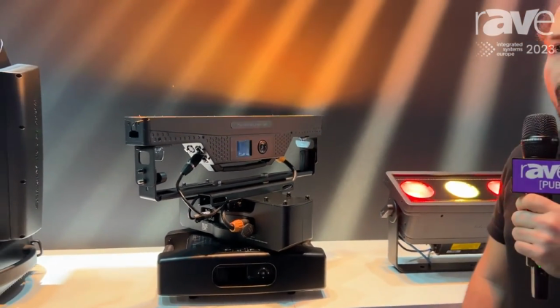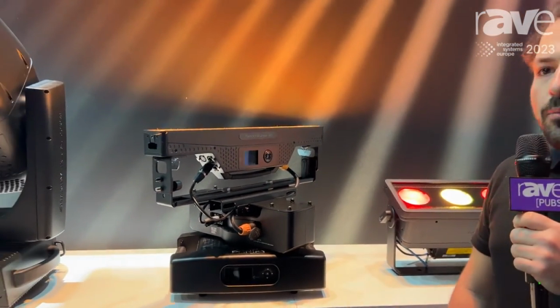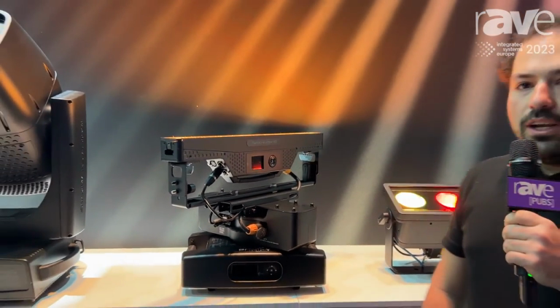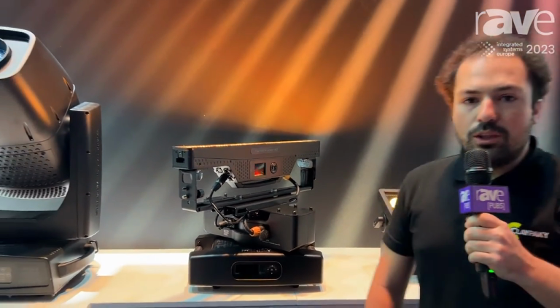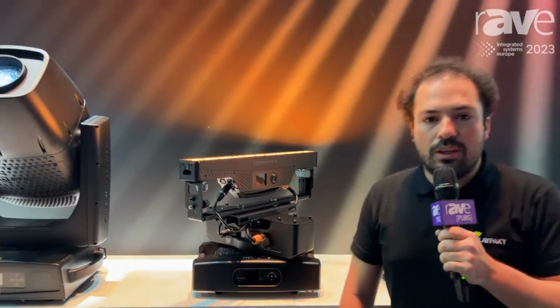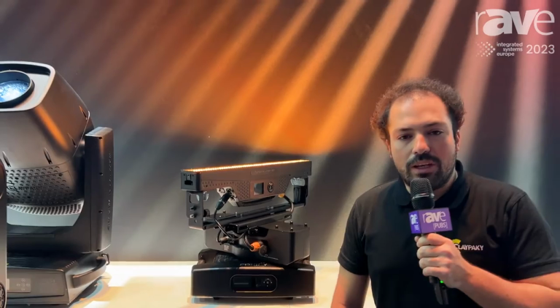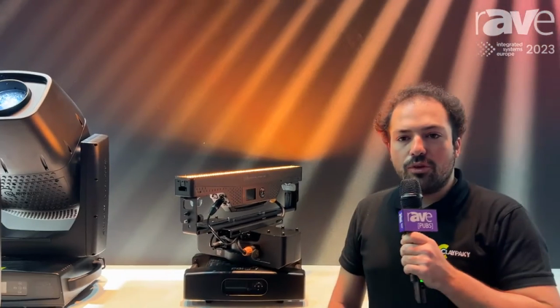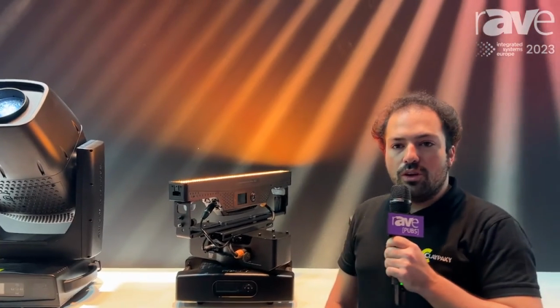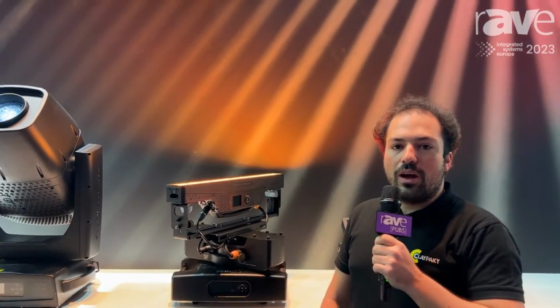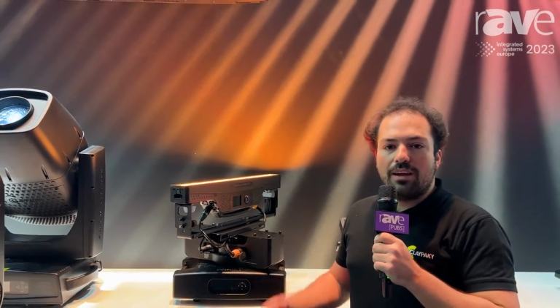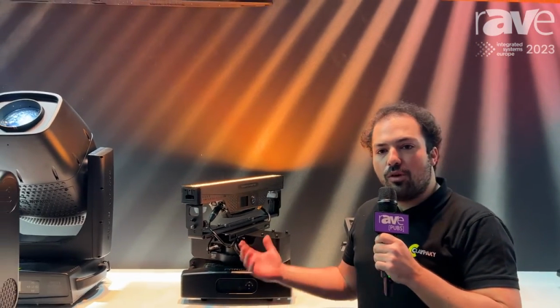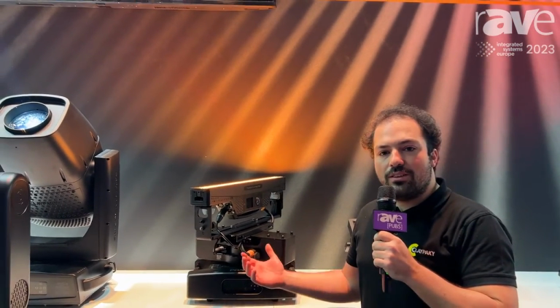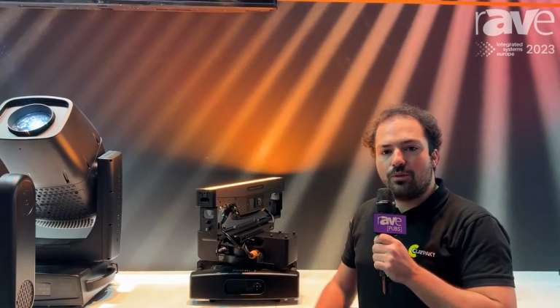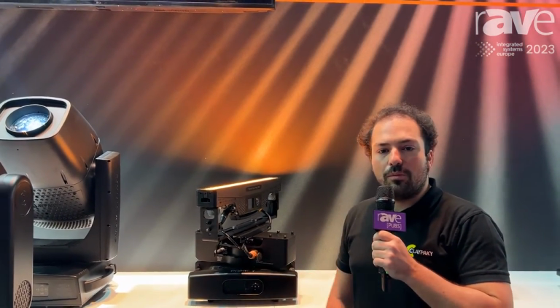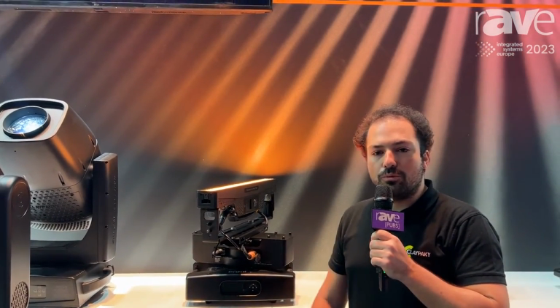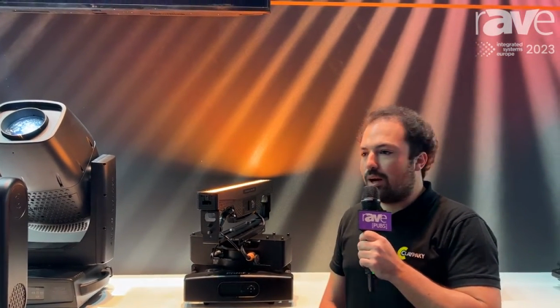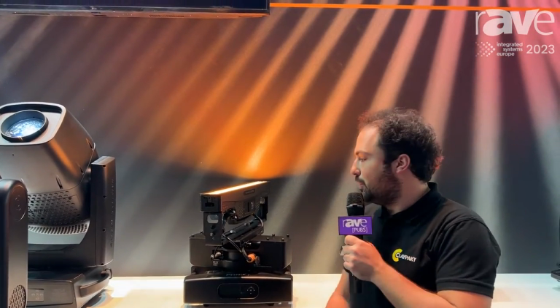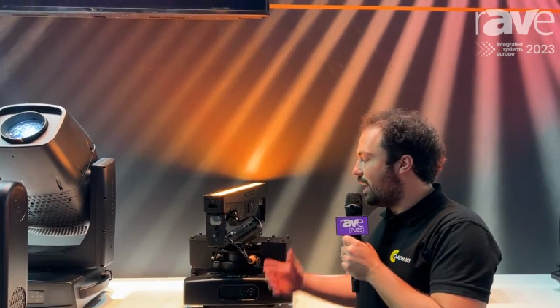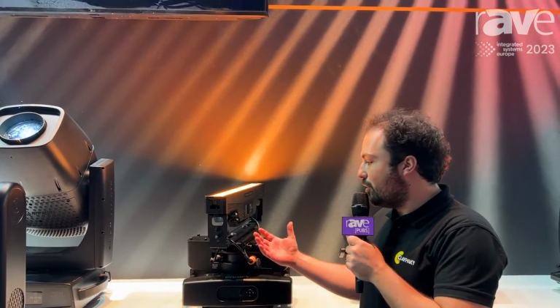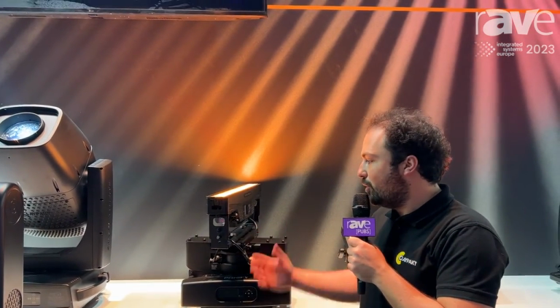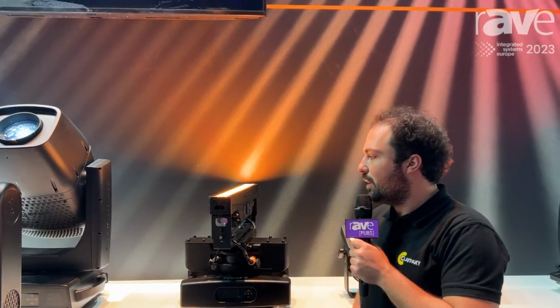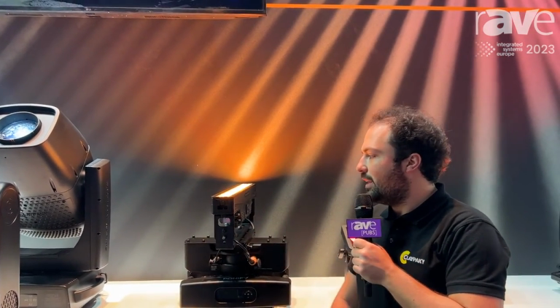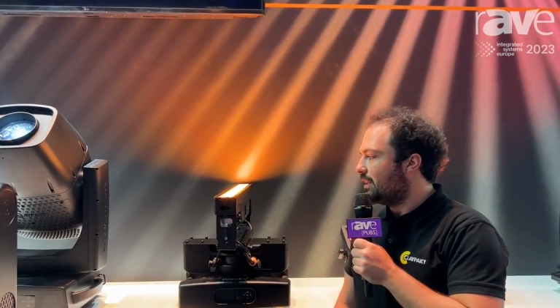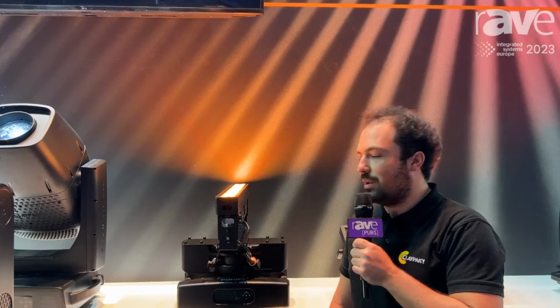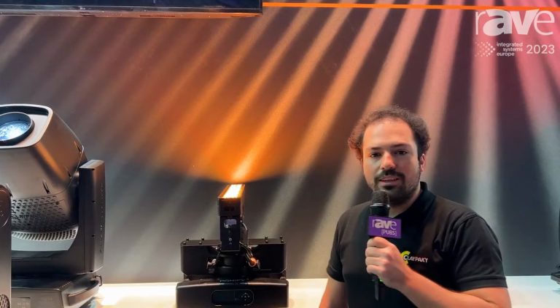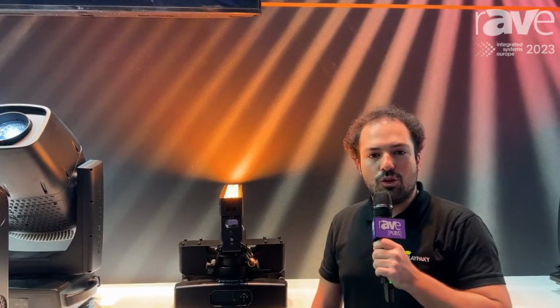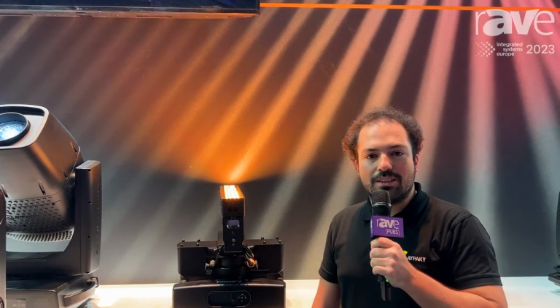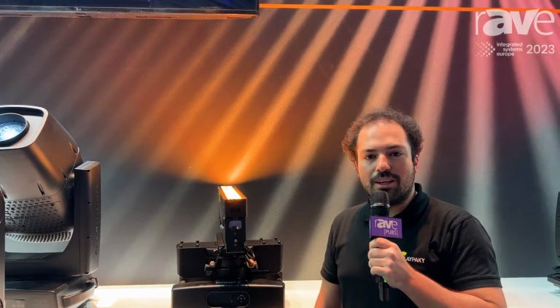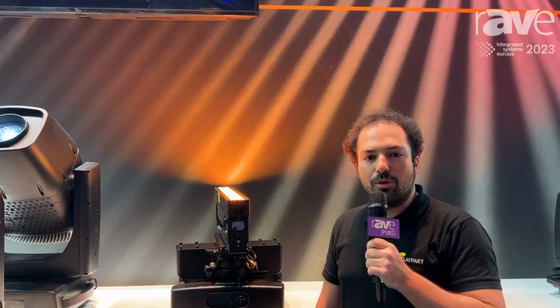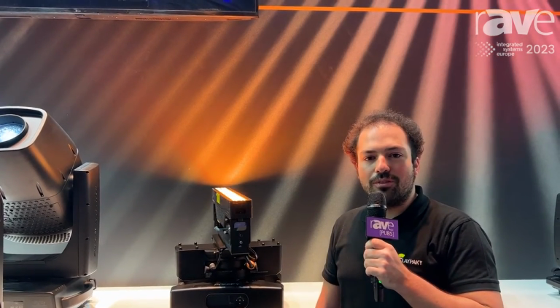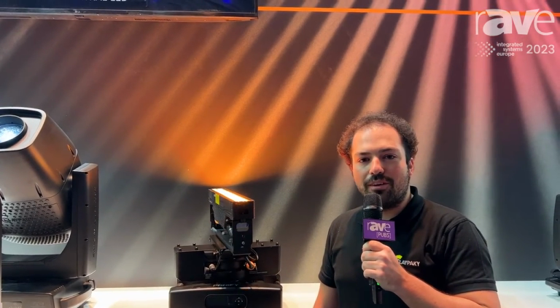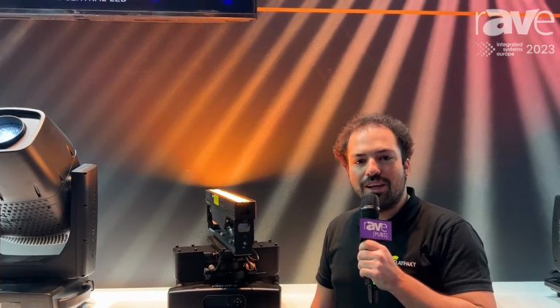I'm here waiting for you to have a live demo on it, to have a tiny preview. Join us at our booth. Have a good day!